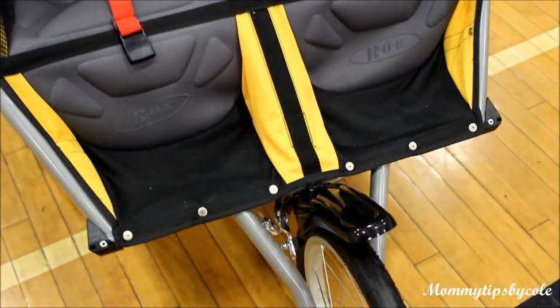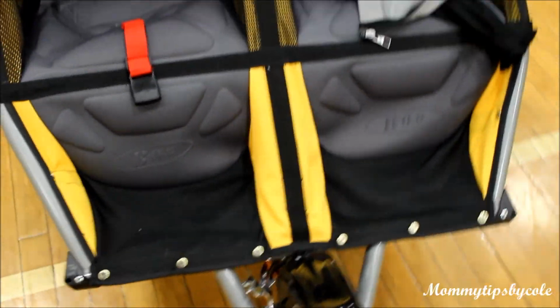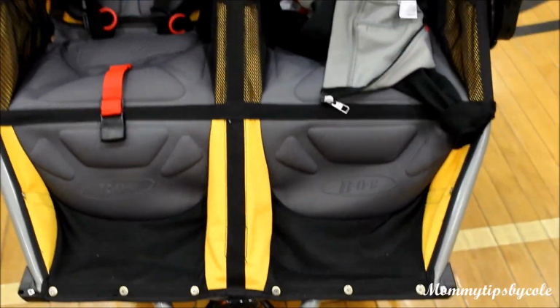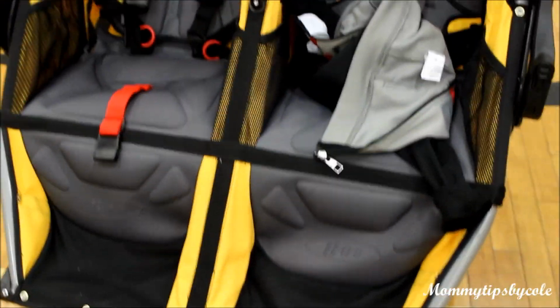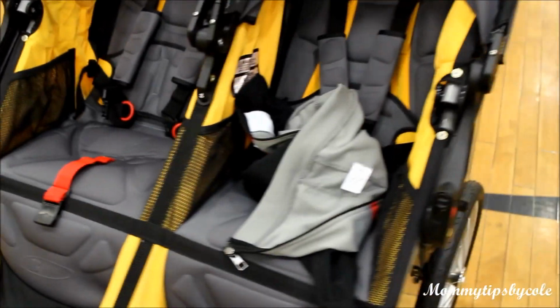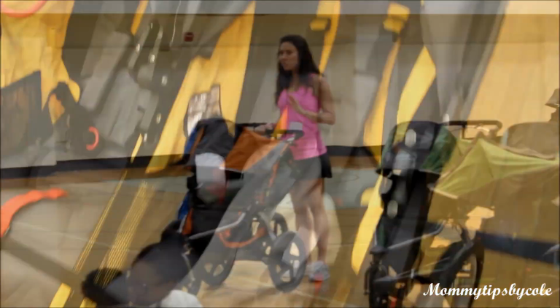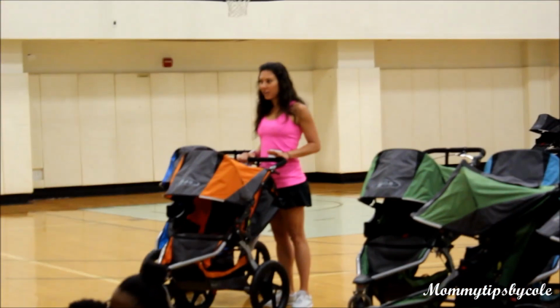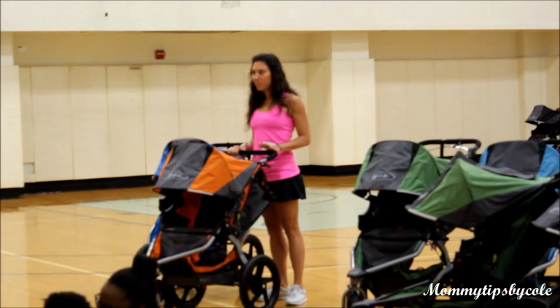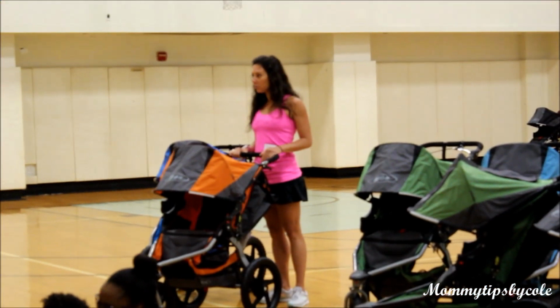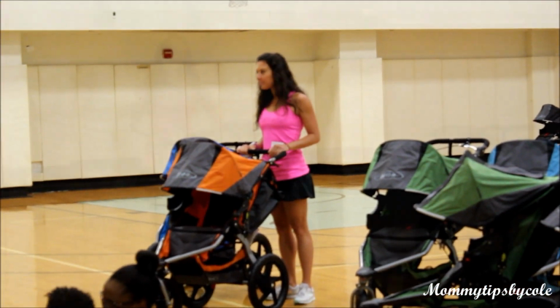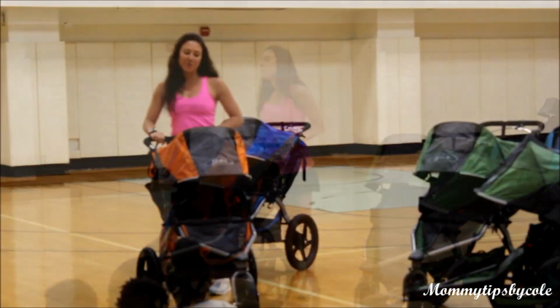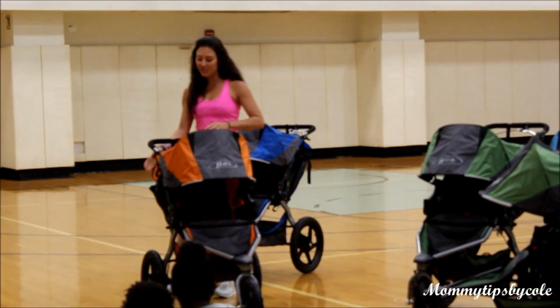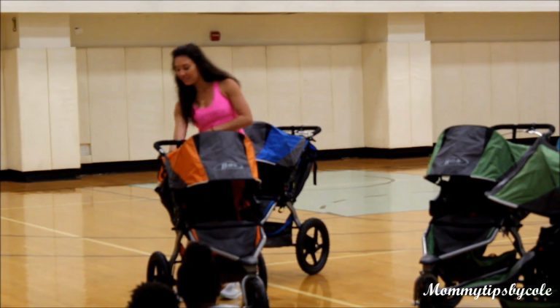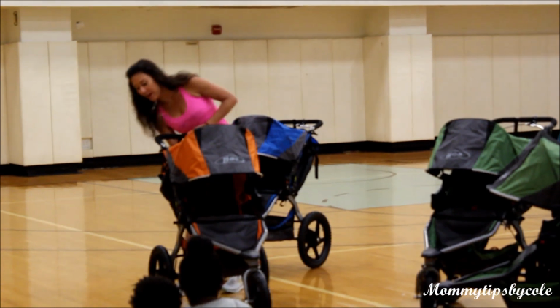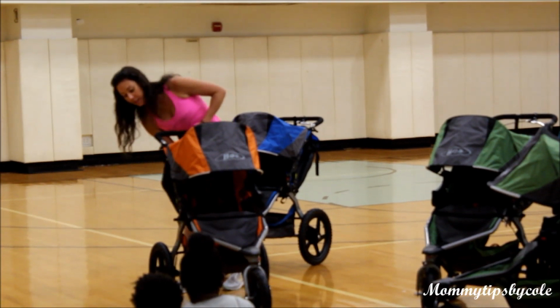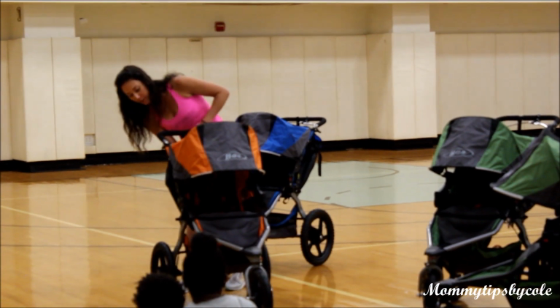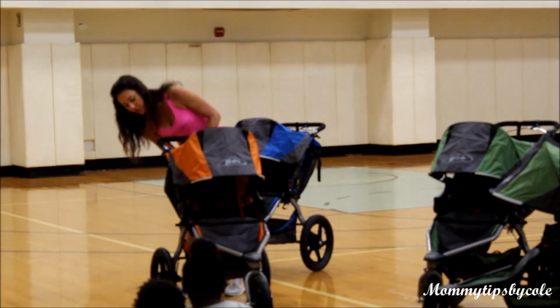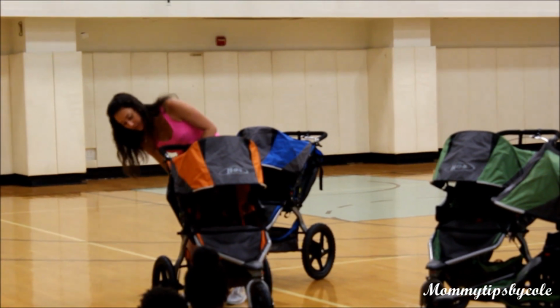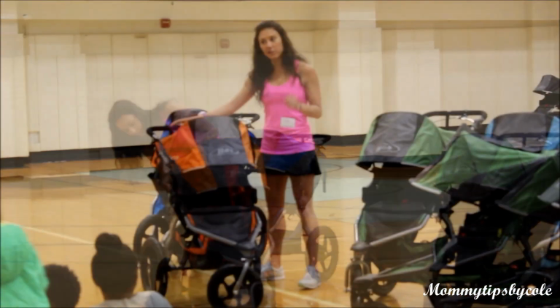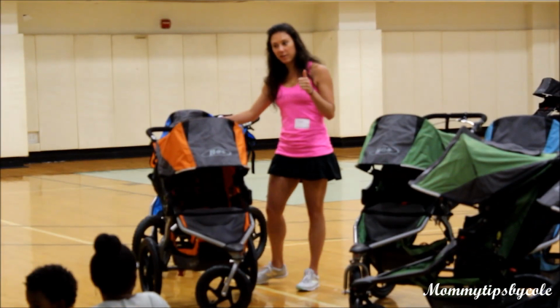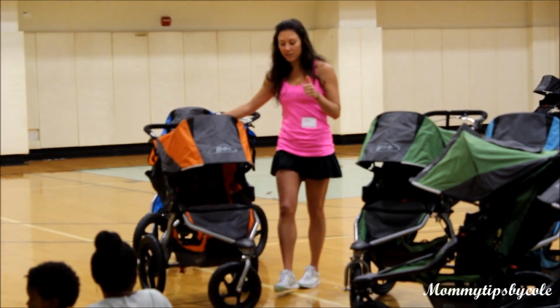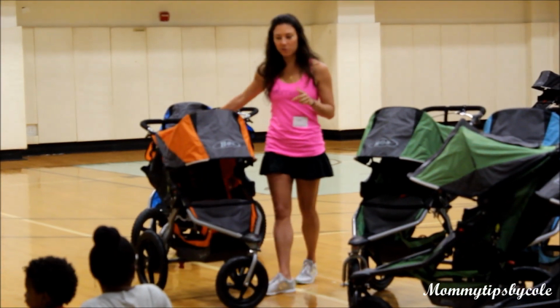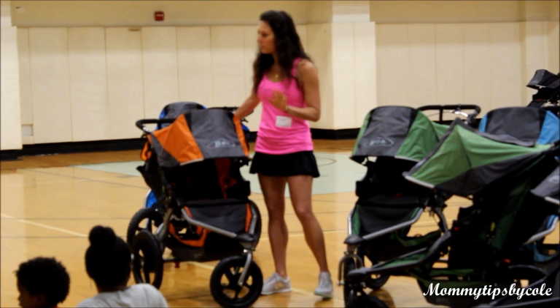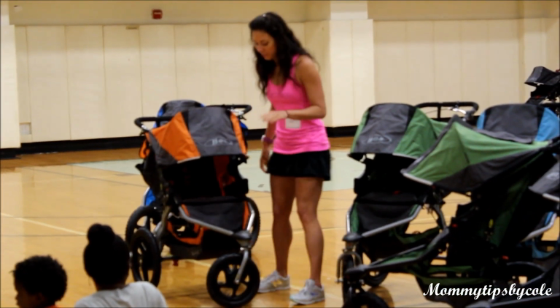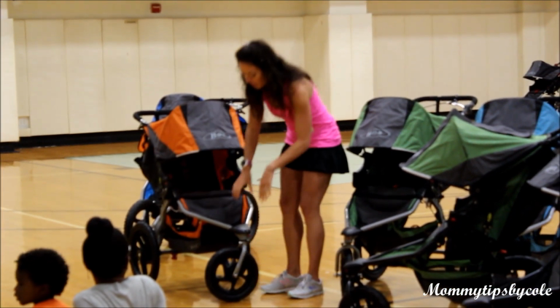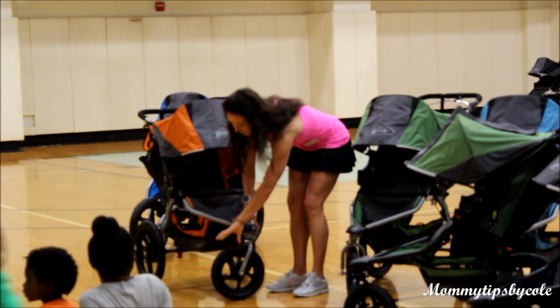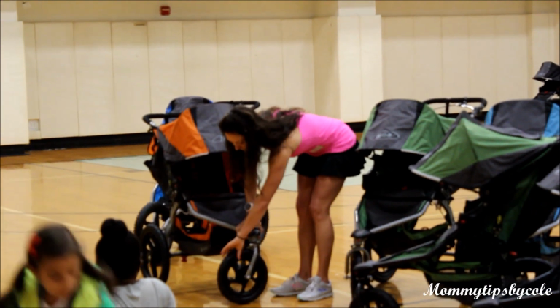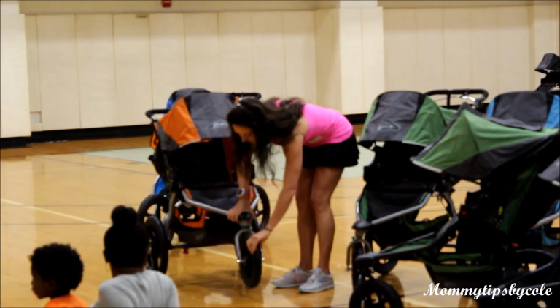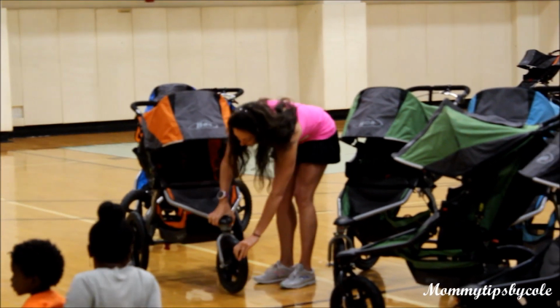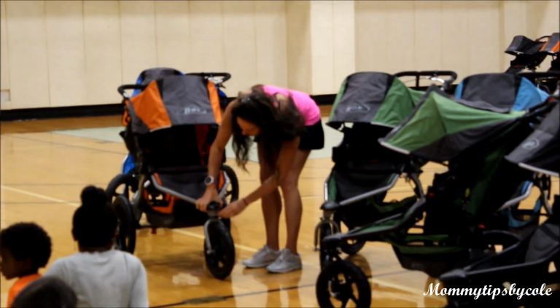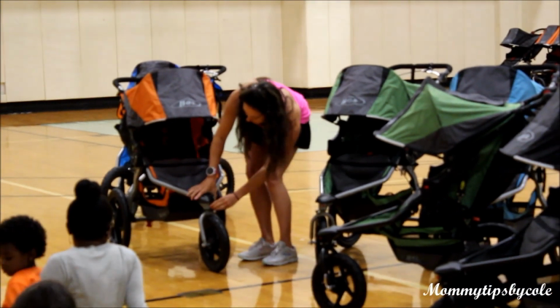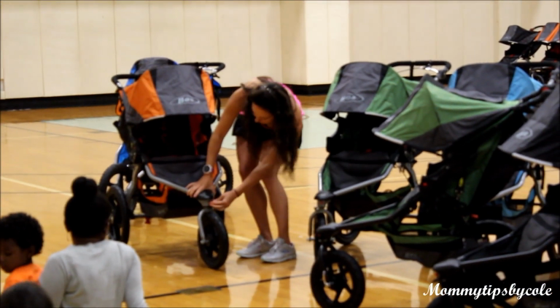Some key points that she mentioned: your baby should be at least 8 months old, you should always have the seat in an upright position, and always make sure to lock the front wheel when jogging.